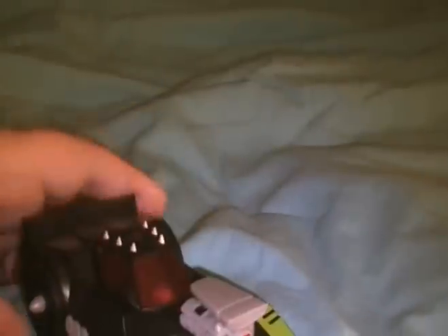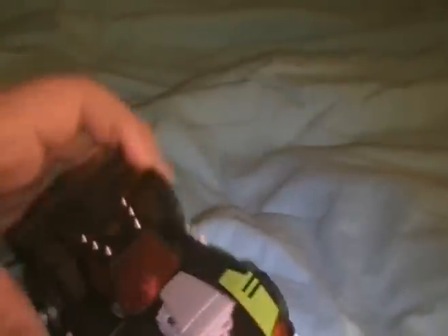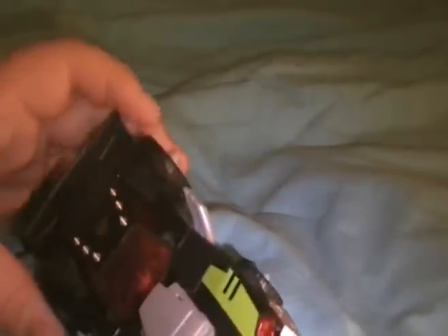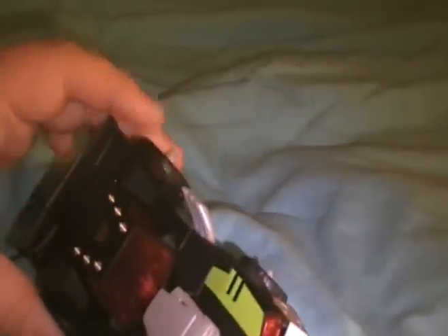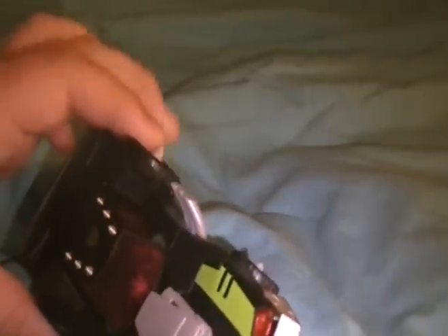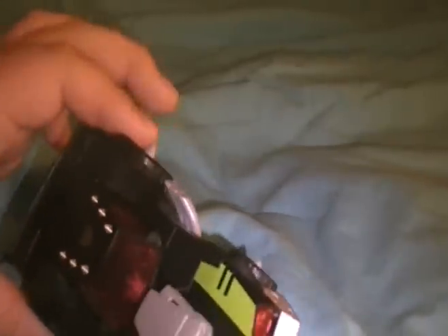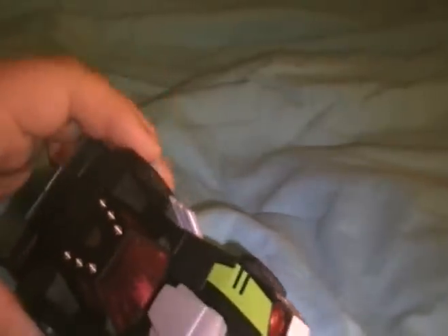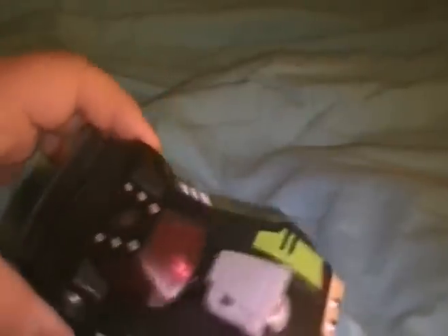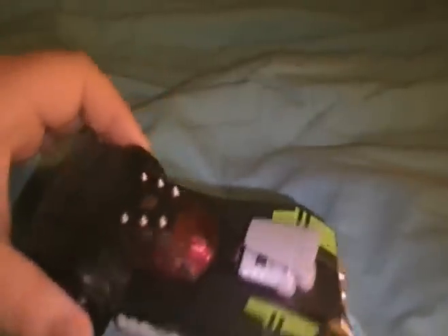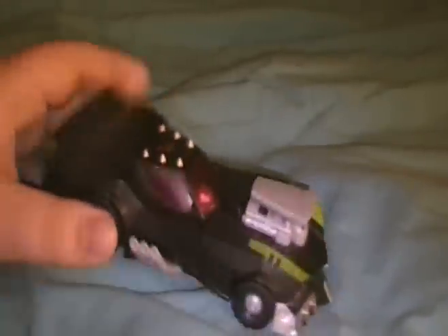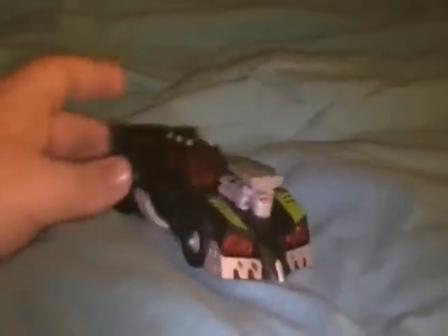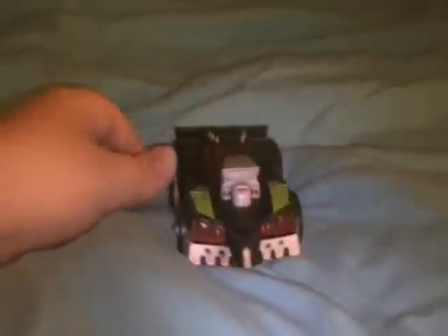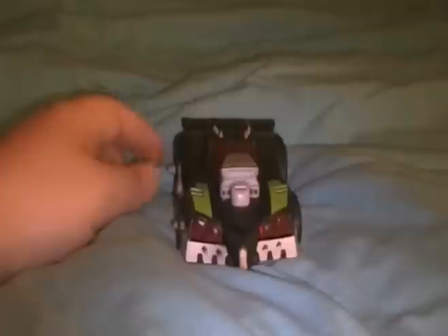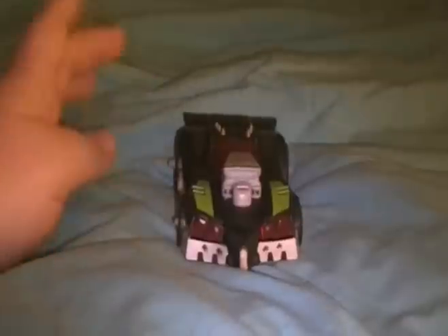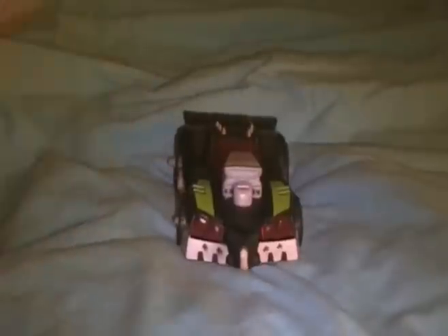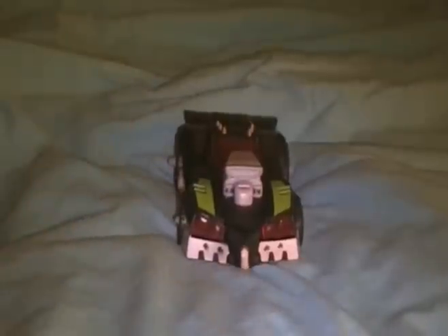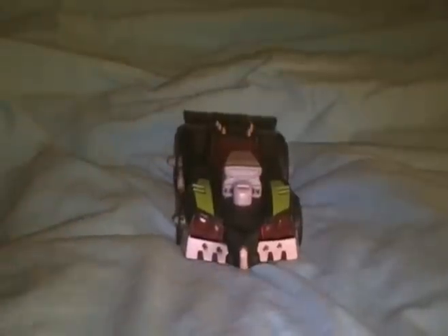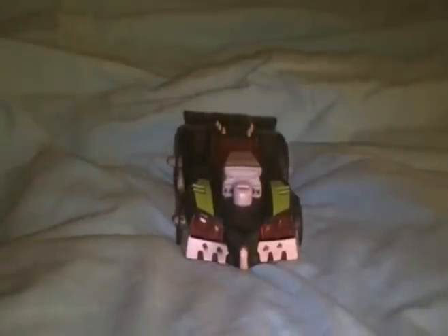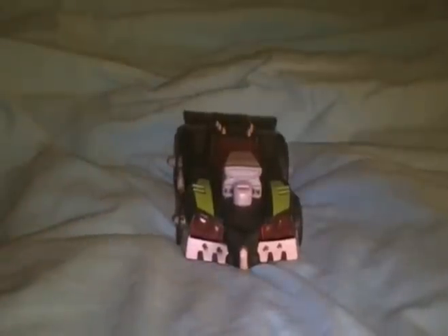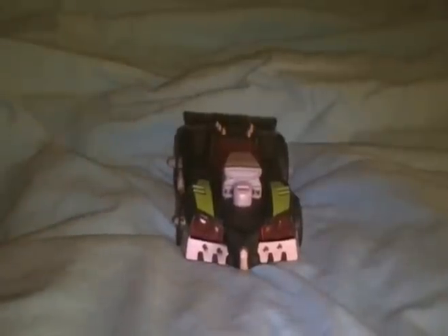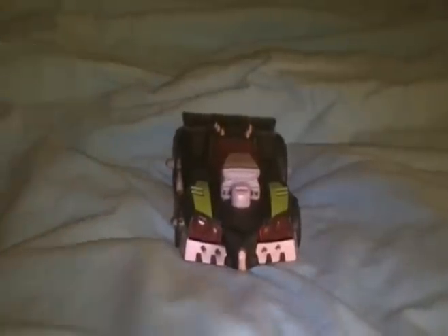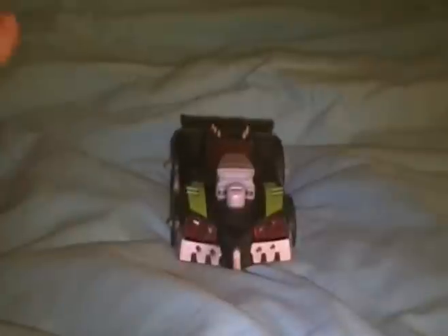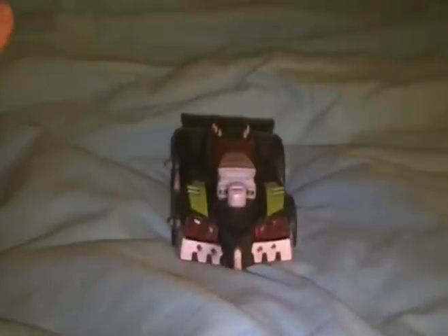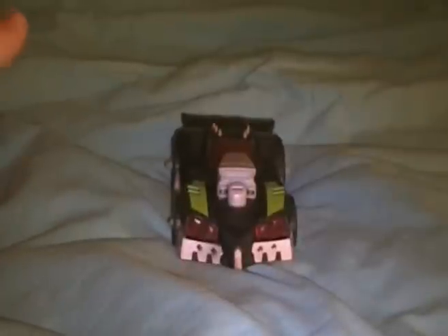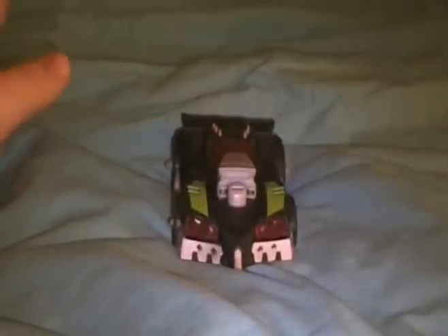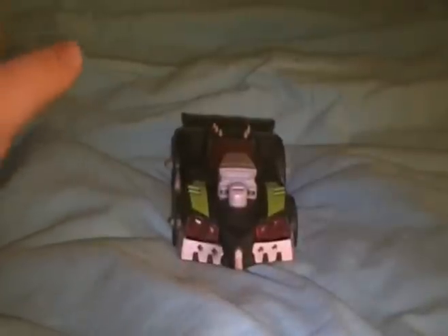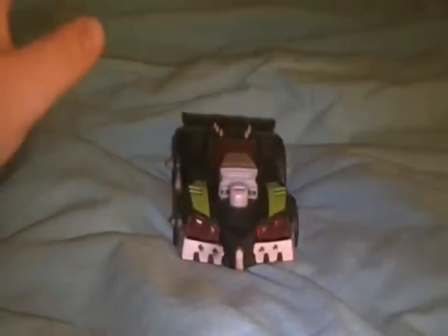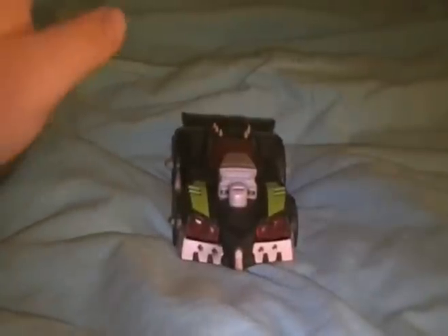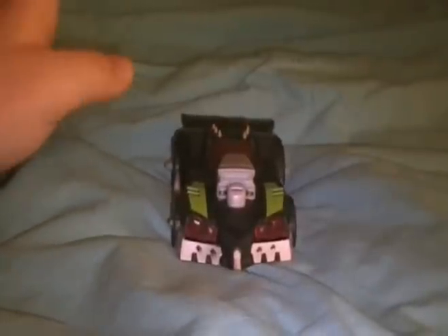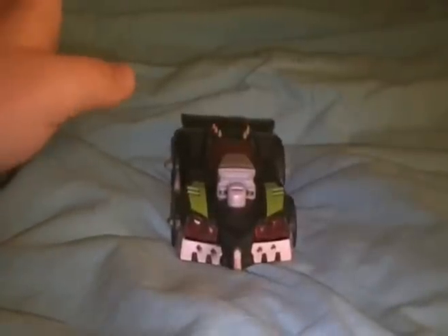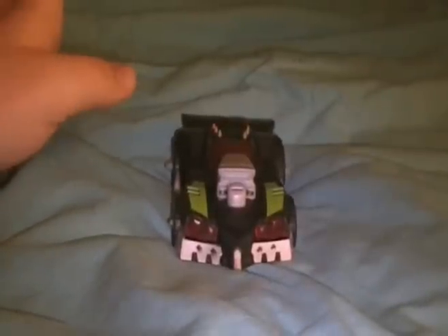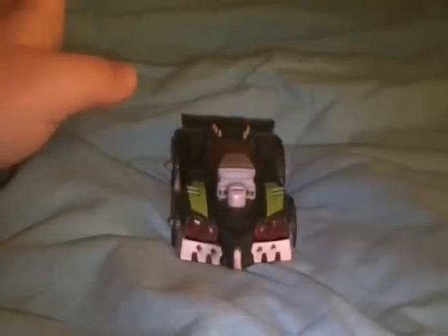I'm gonna give this car mode a 10, because it's perfect. I love everything about it. The alt mode is one of the best in the Animated line — I really like the front part of it.